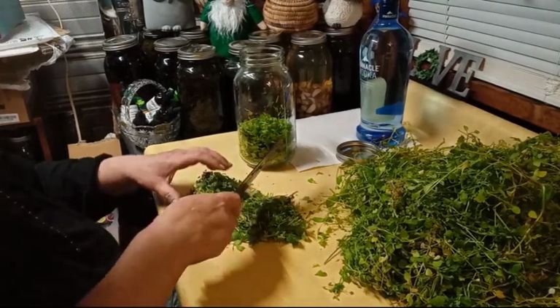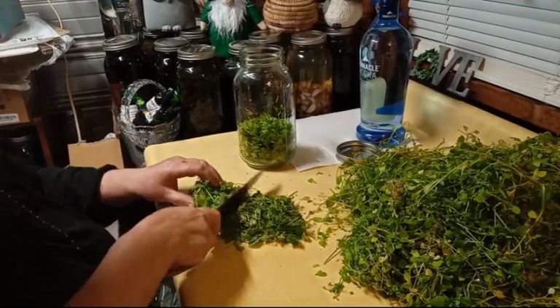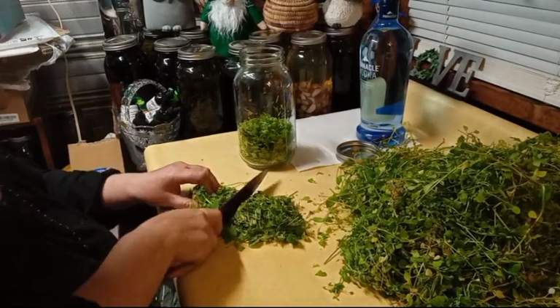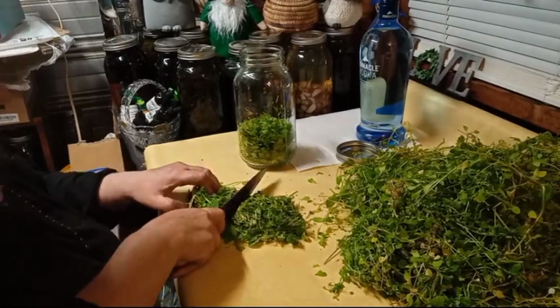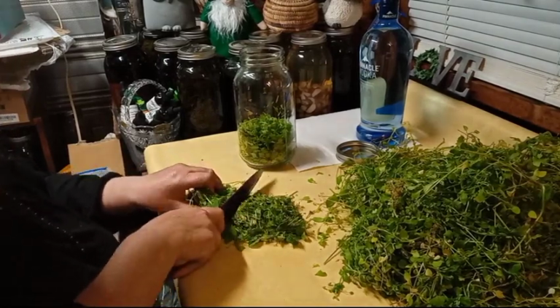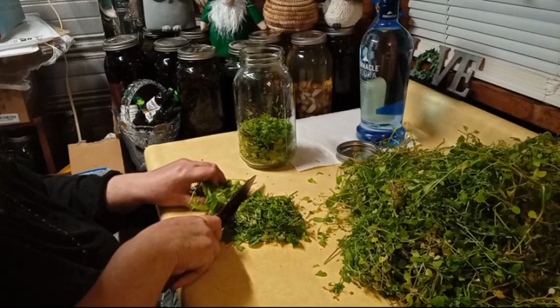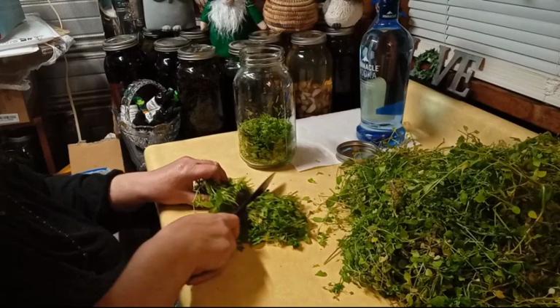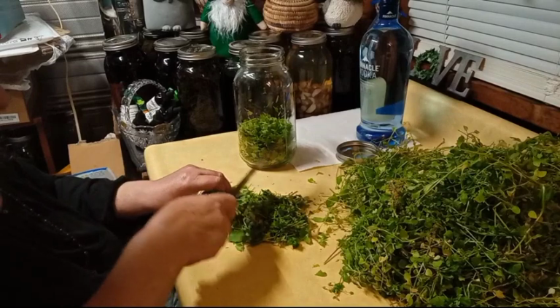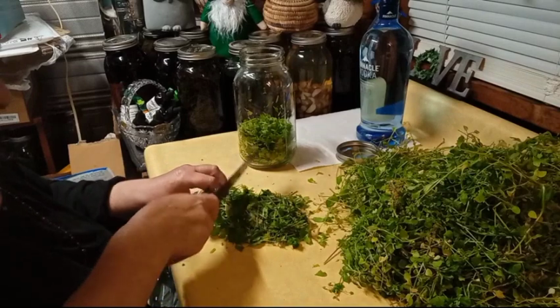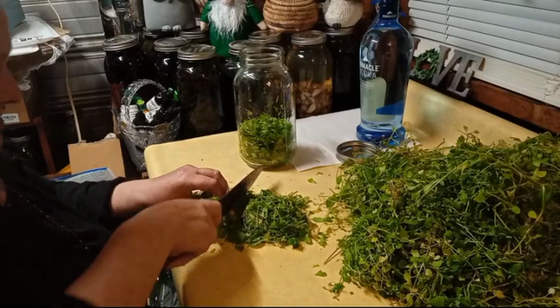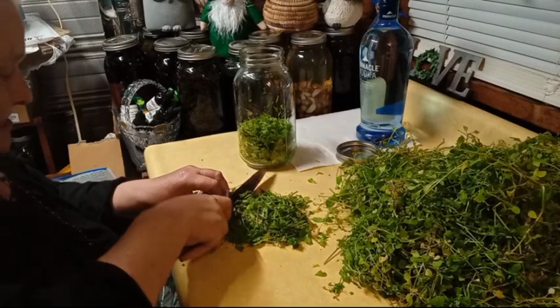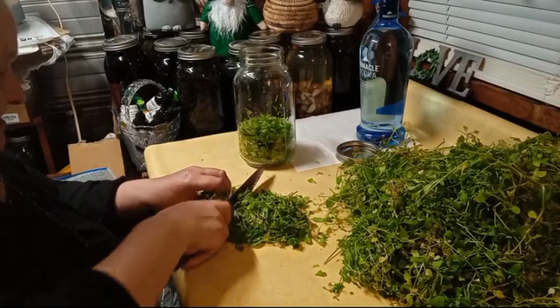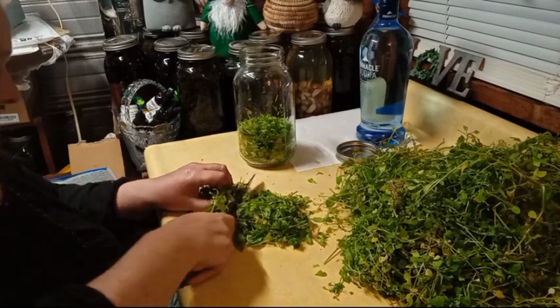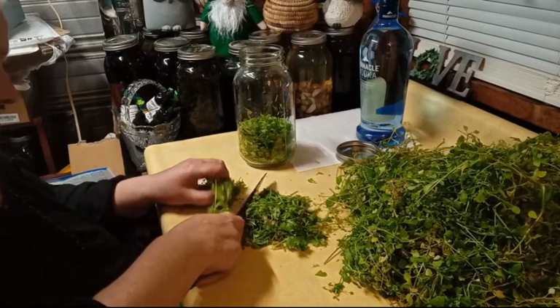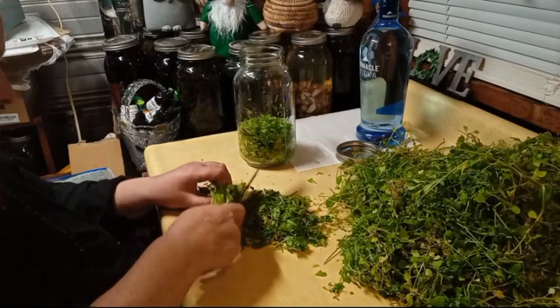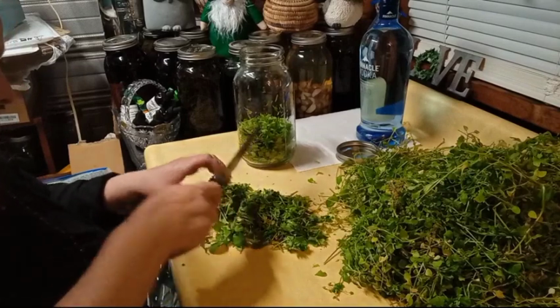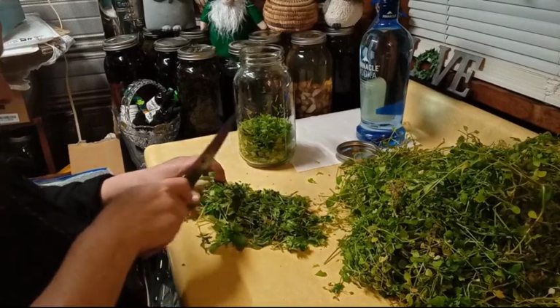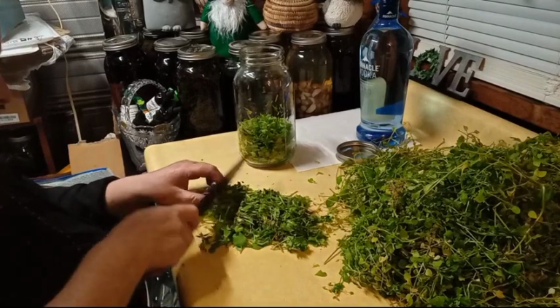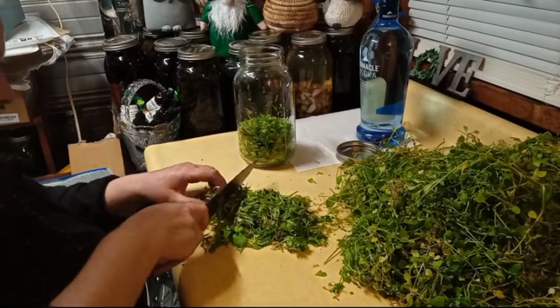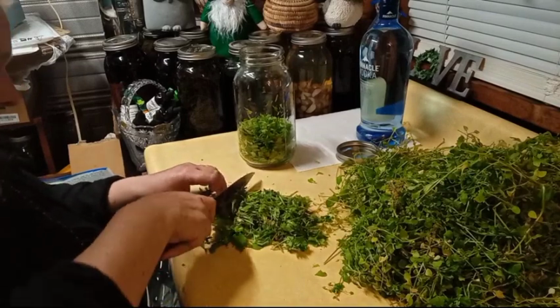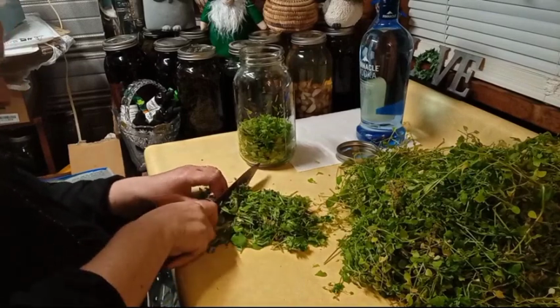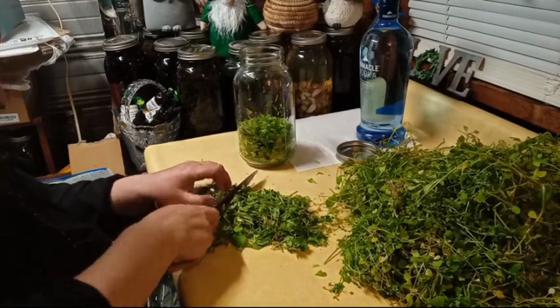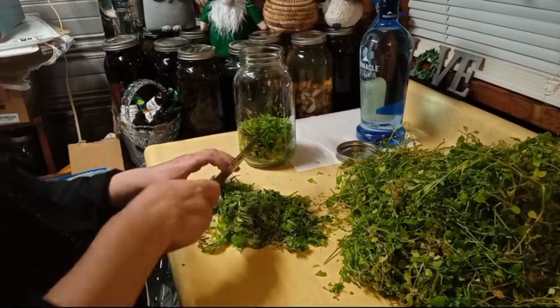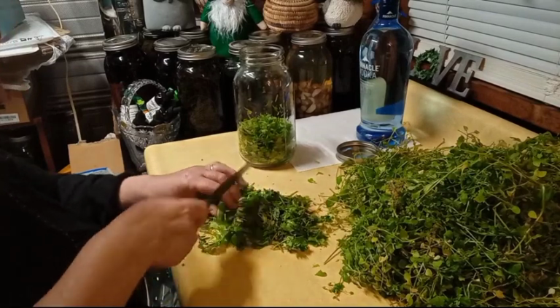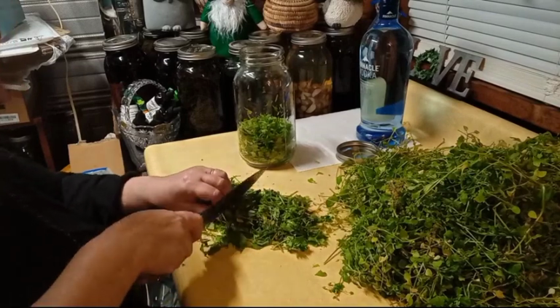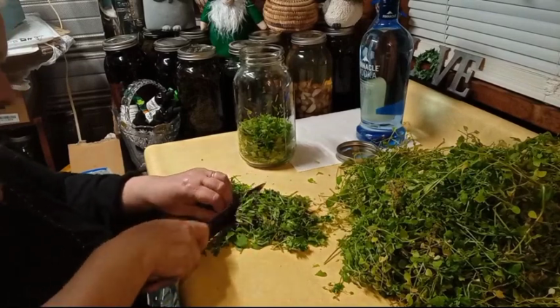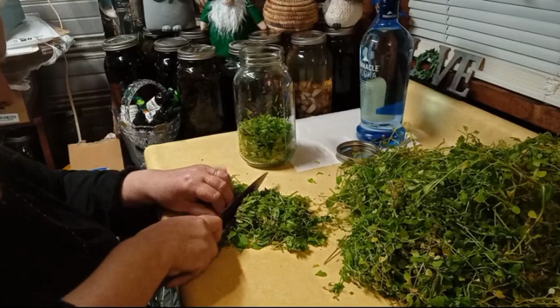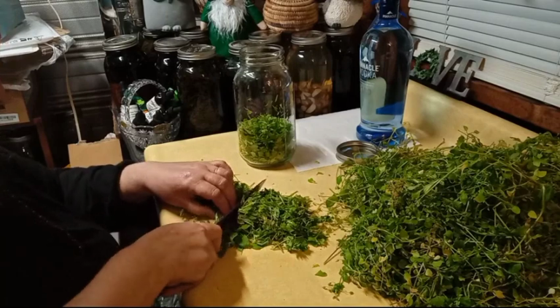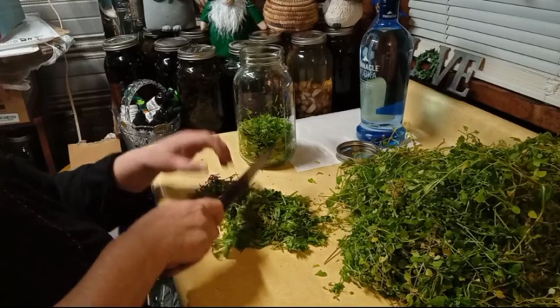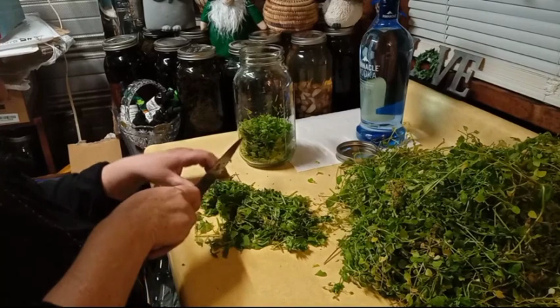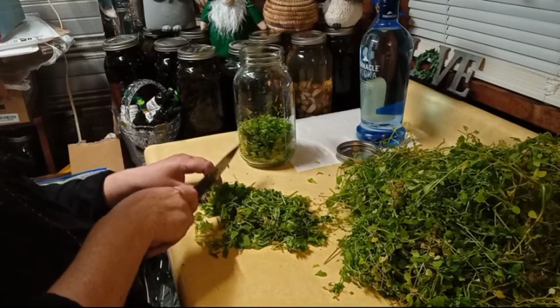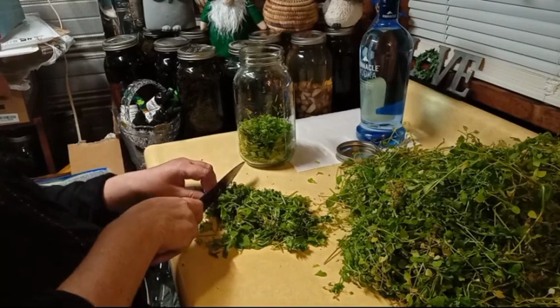The rest of it is going in the dehydrator tonight and it's going to be put back for tea.